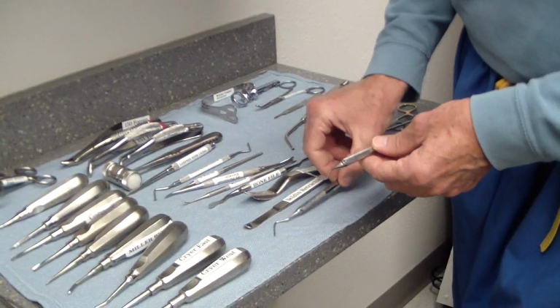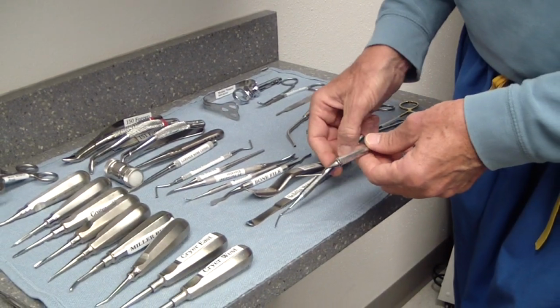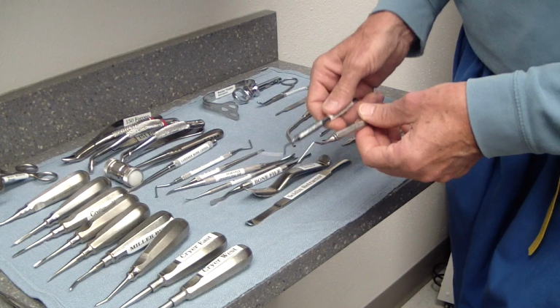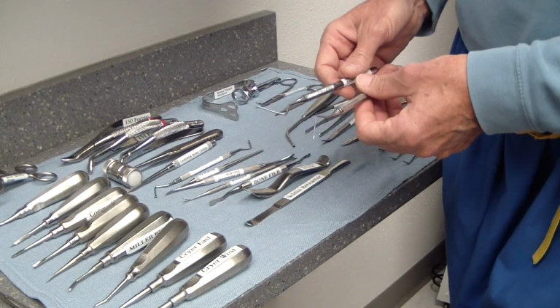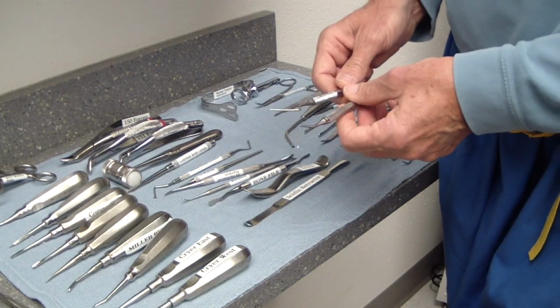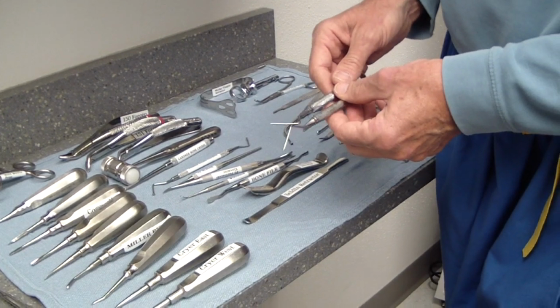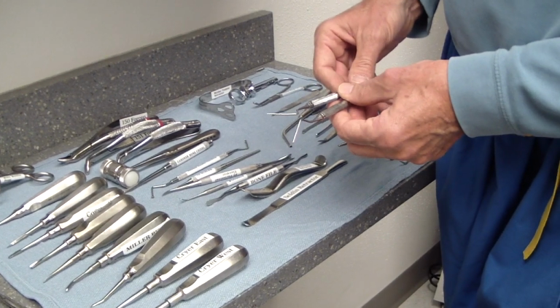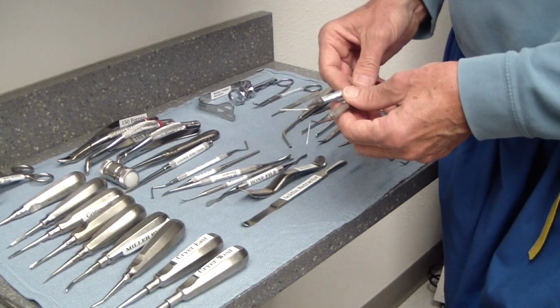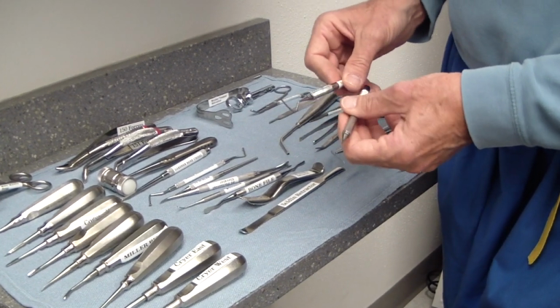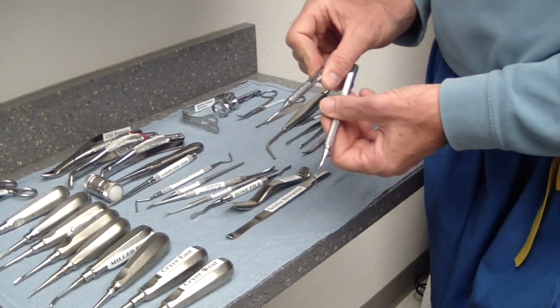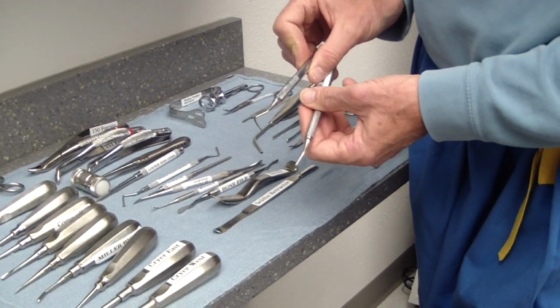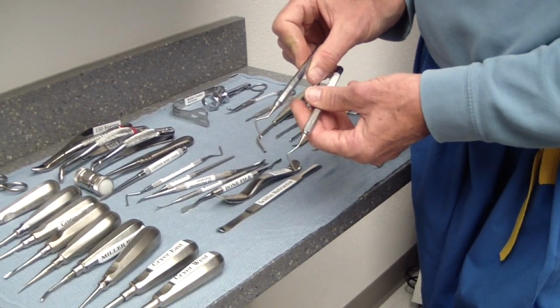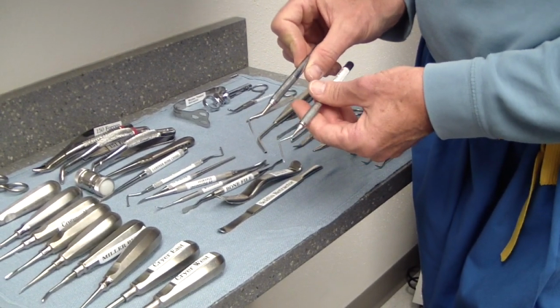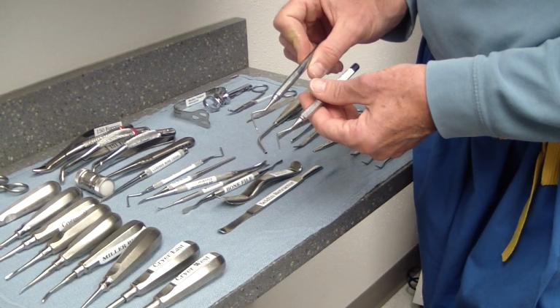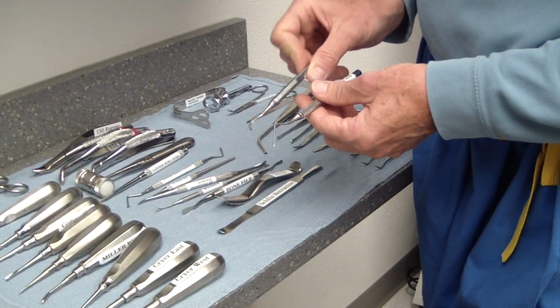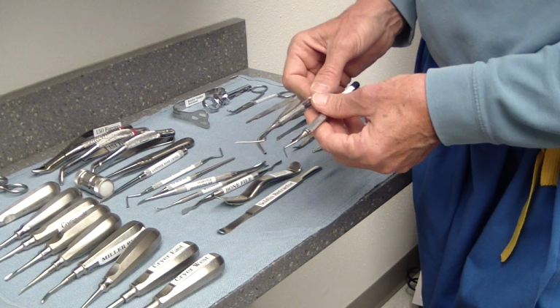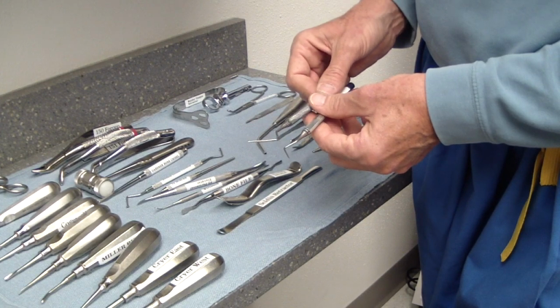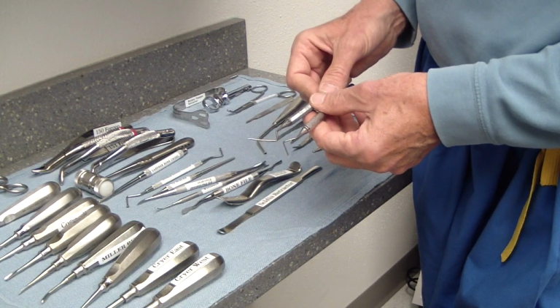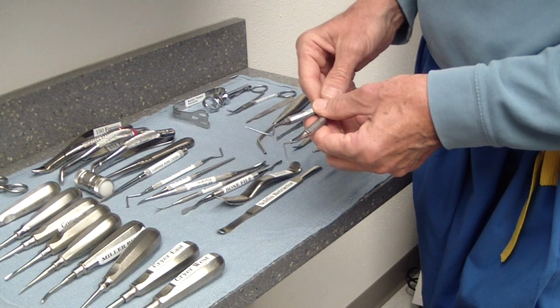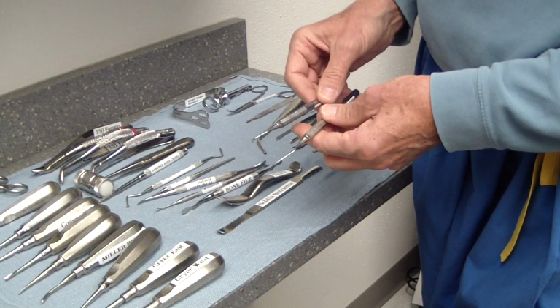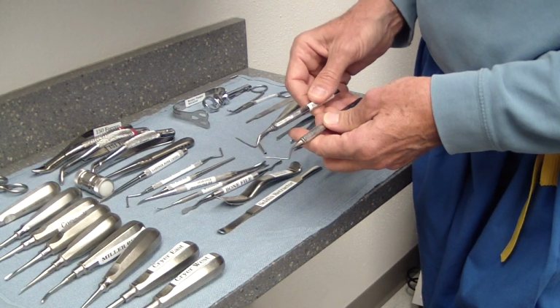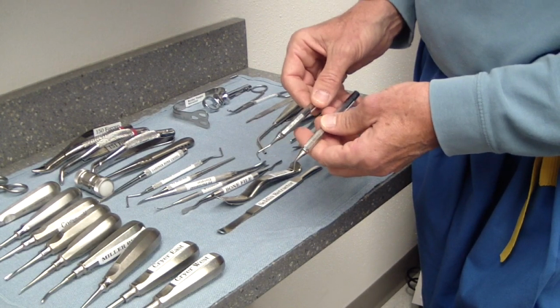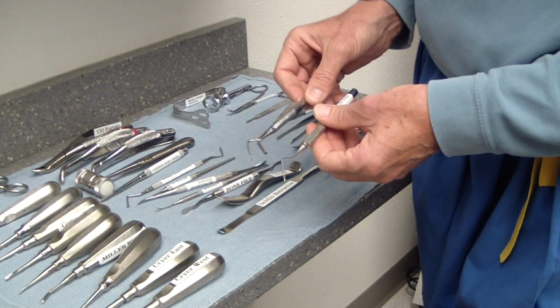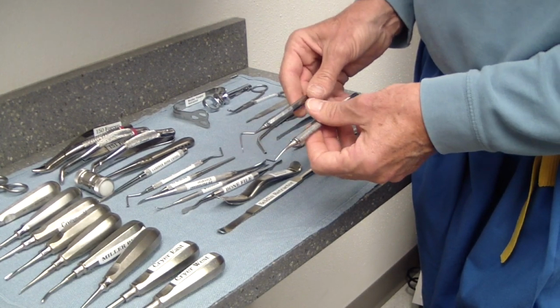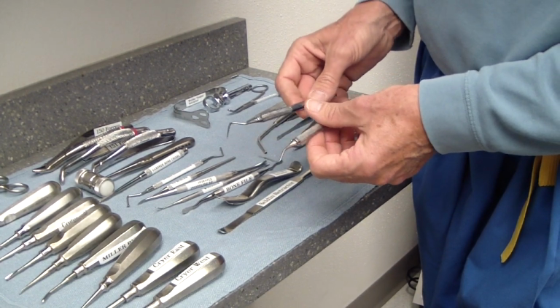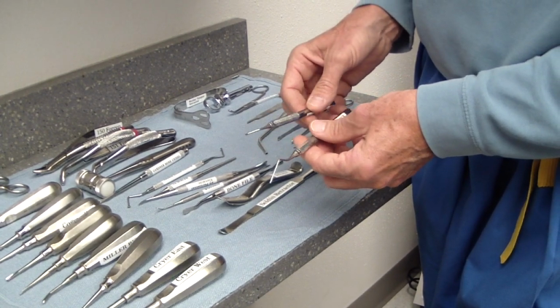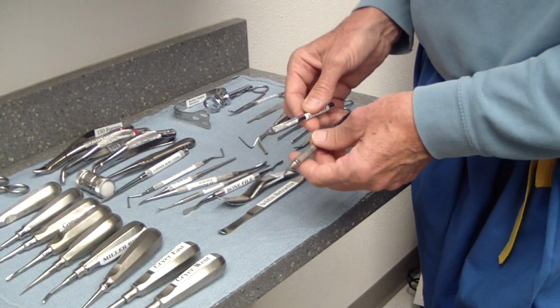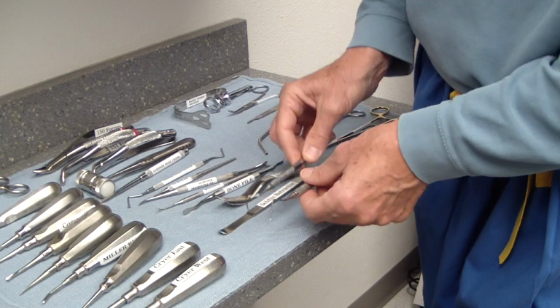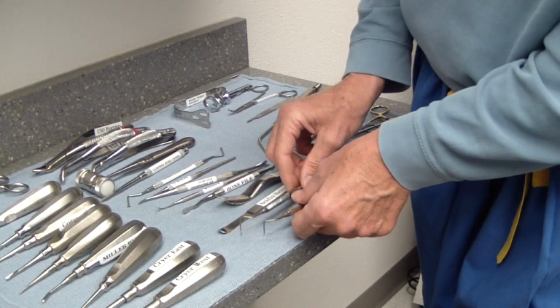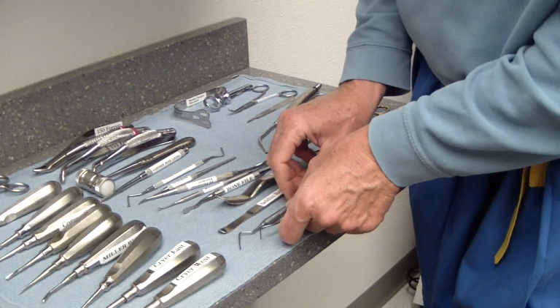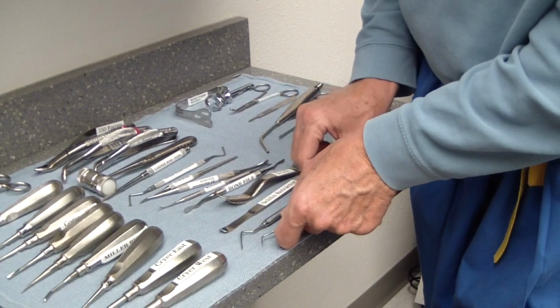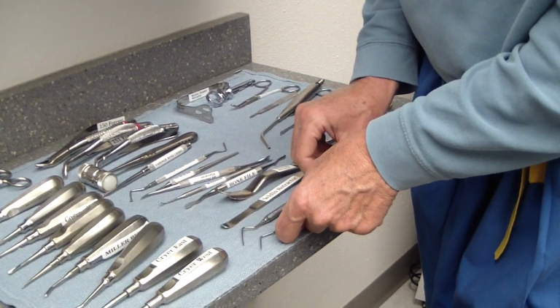These are the root tip picks. The name is self-explanatory — for small root tips down inside the socket. They're curved in opposite directions, giving you a right and a left. Very useful for retained root tips.